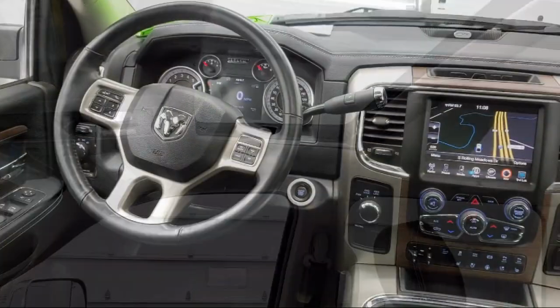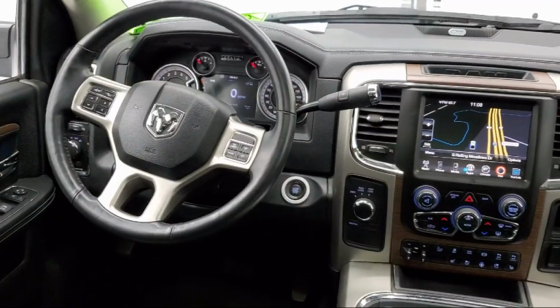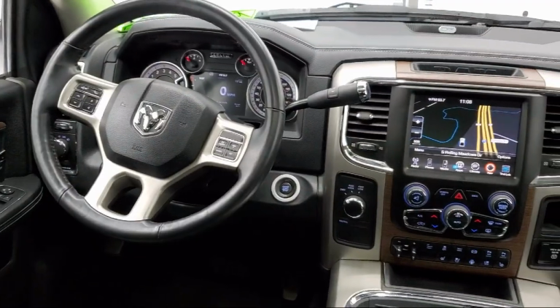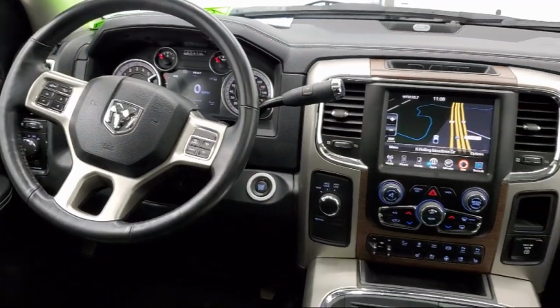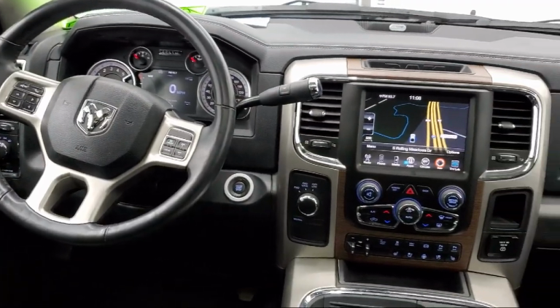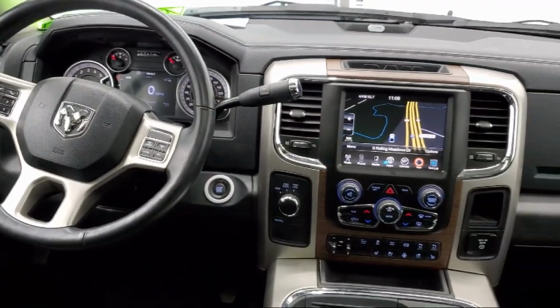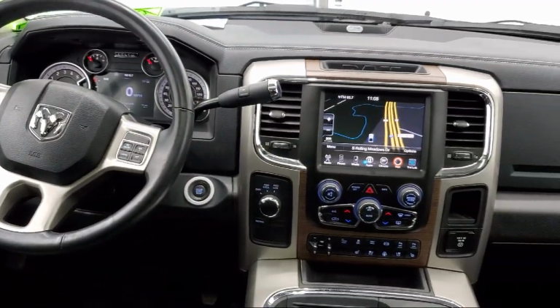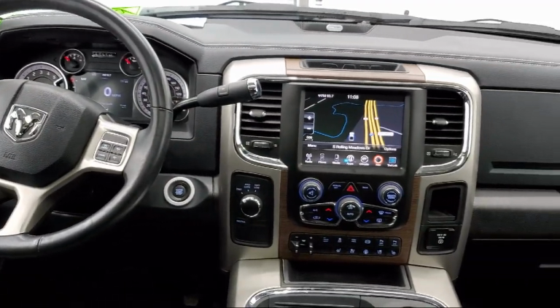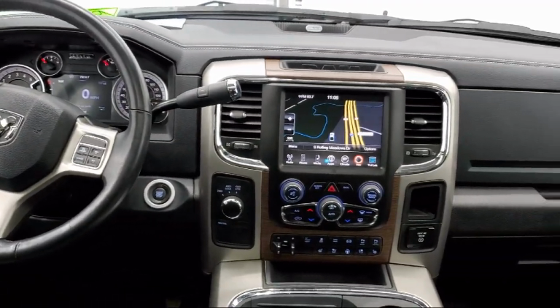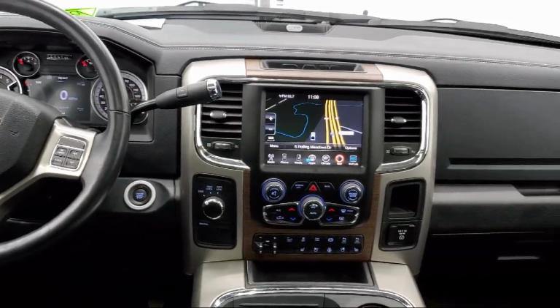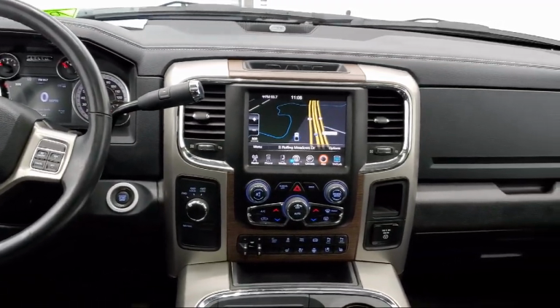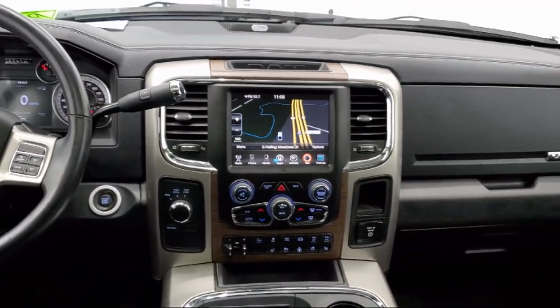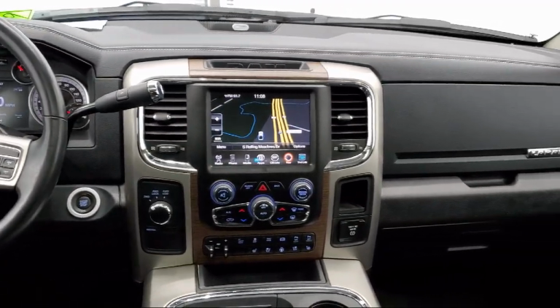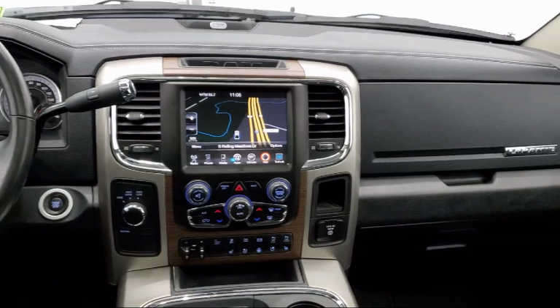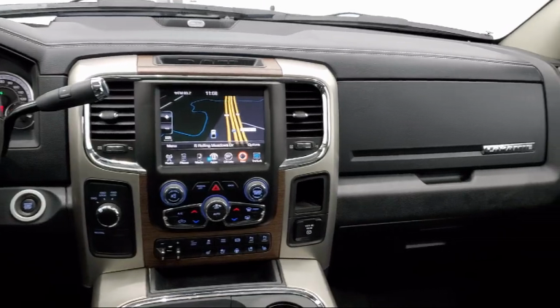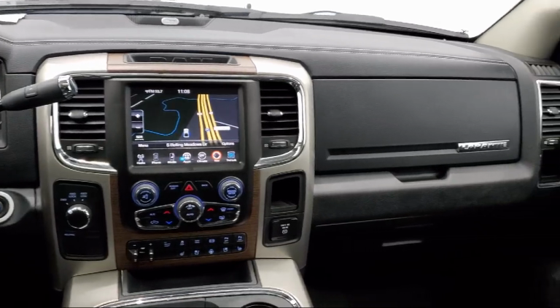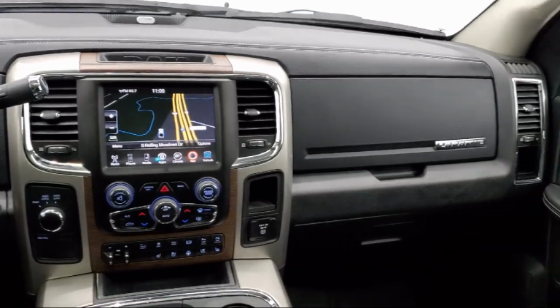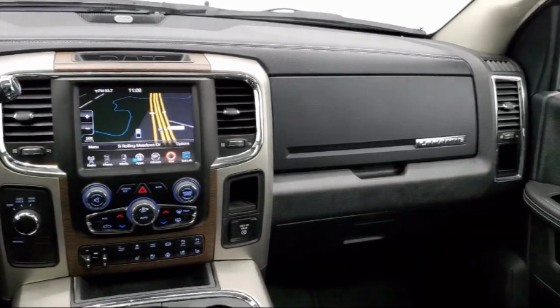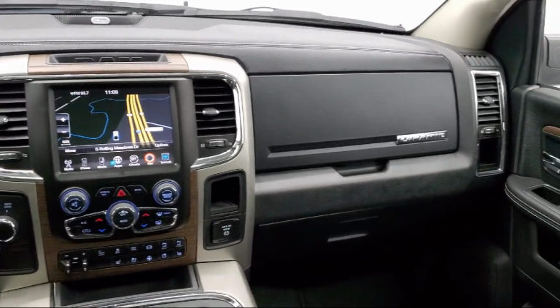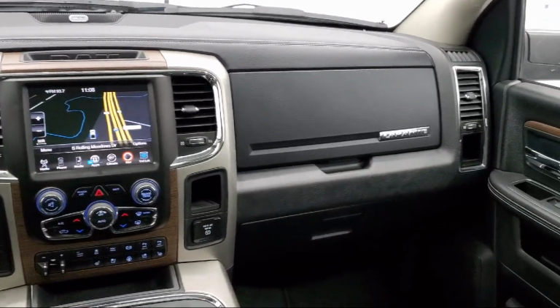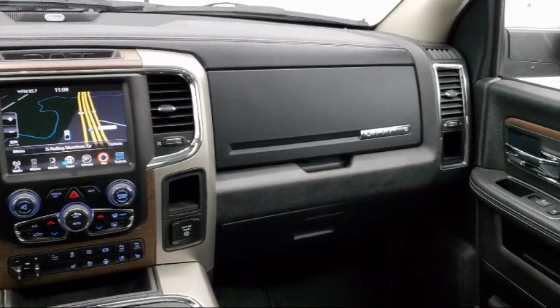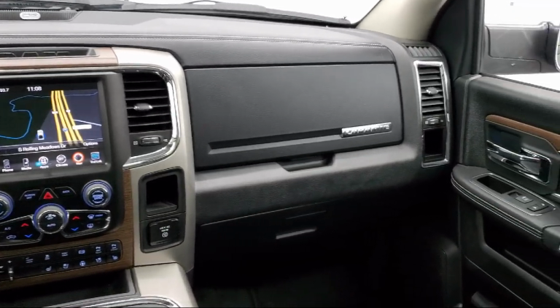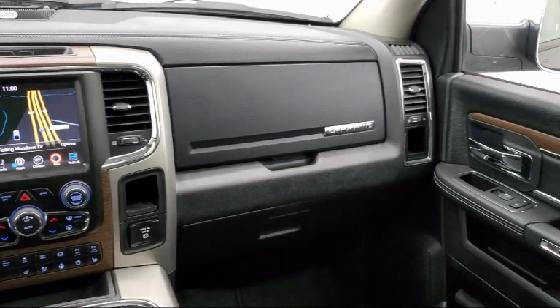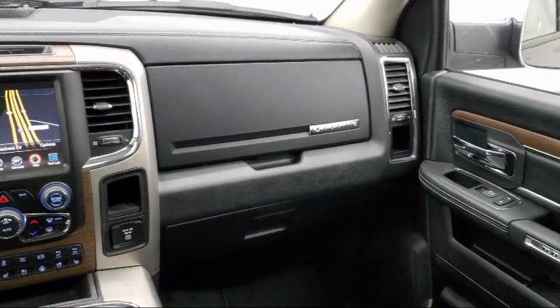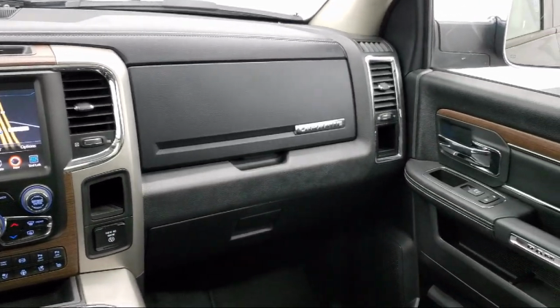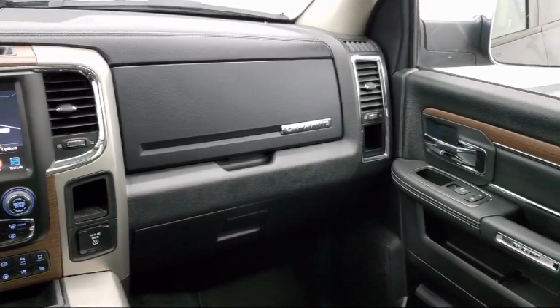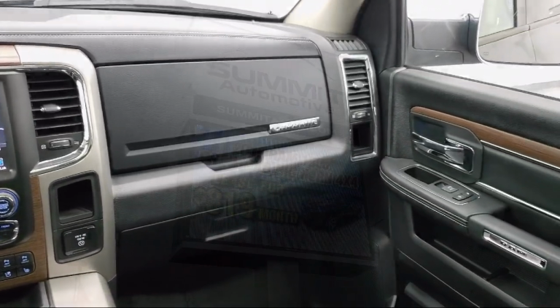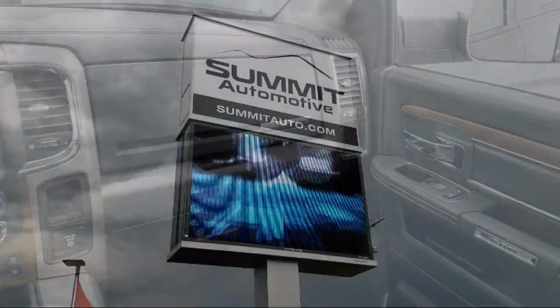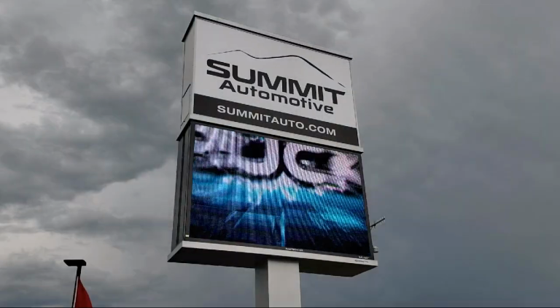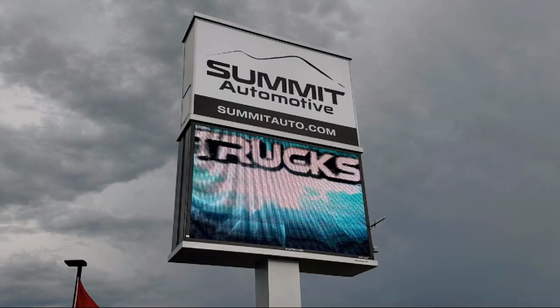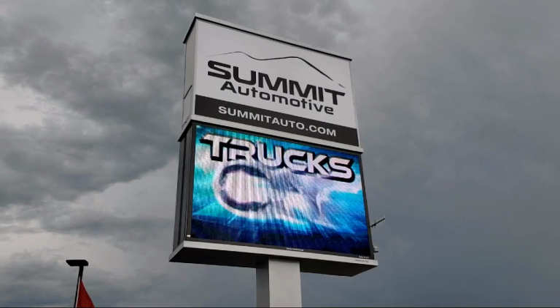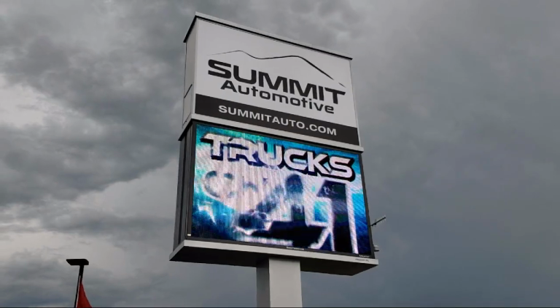Come see us today and experience the satisfaction that comes with being a Summit Auto customer. We're located at 815 South Rolling Meadows Drive in Fondulac, Wisconsin.